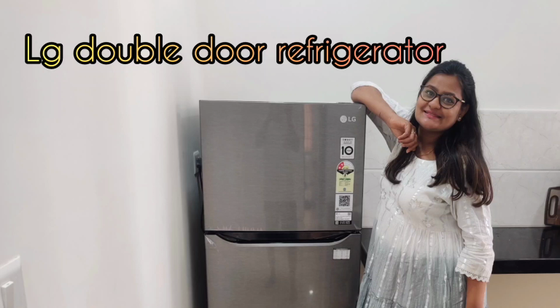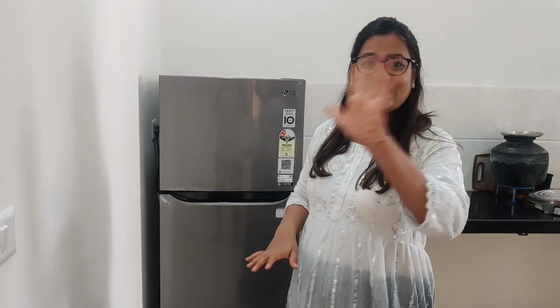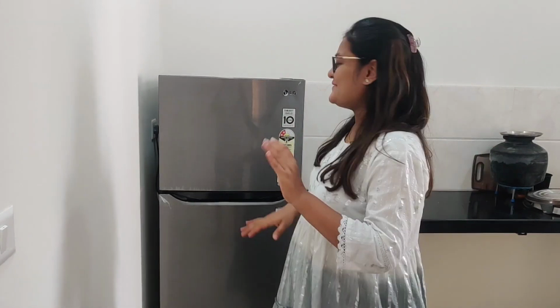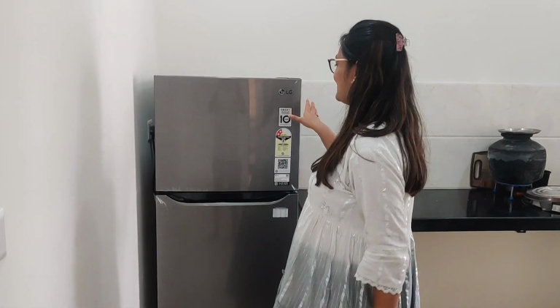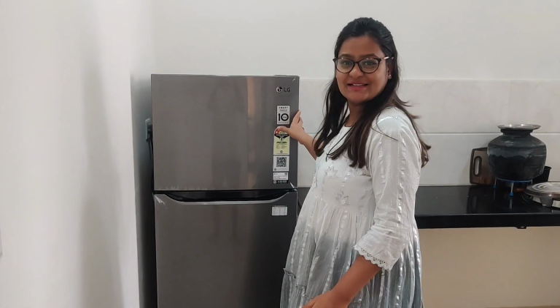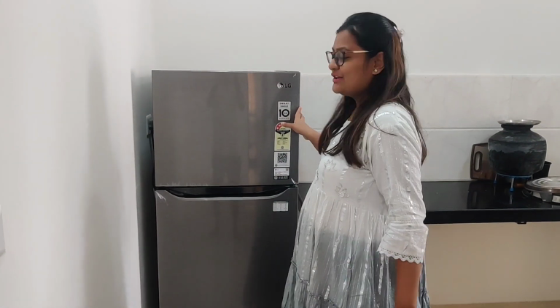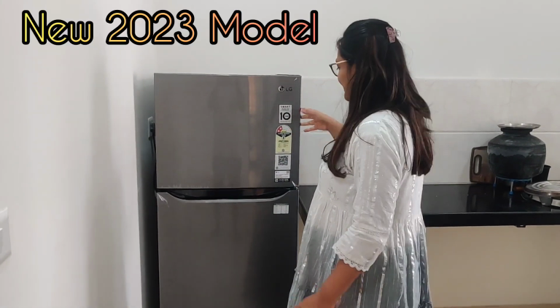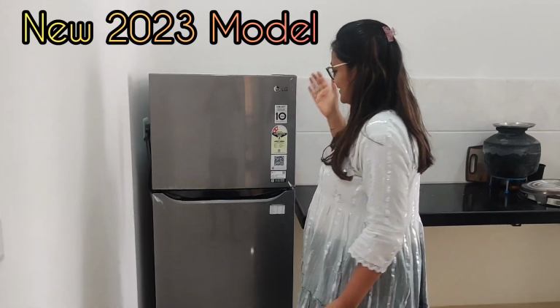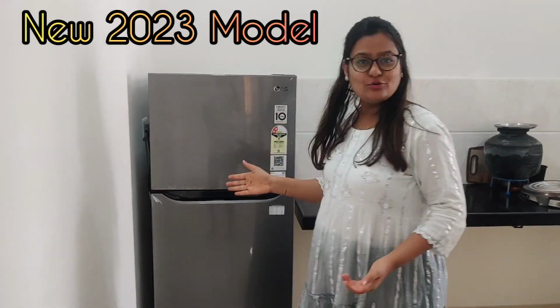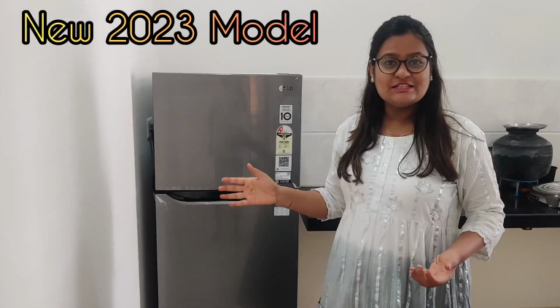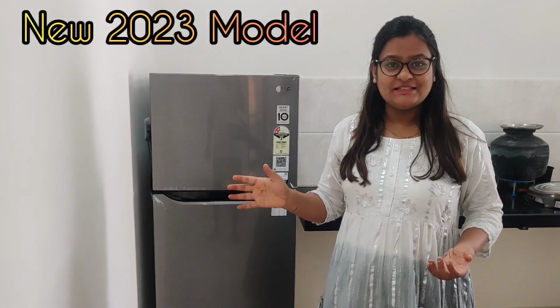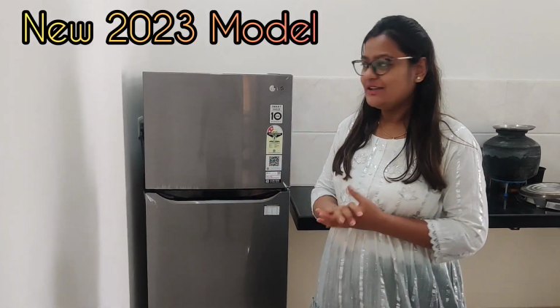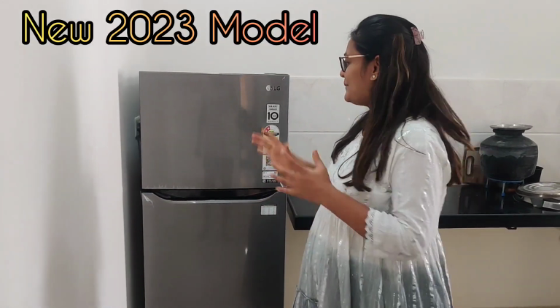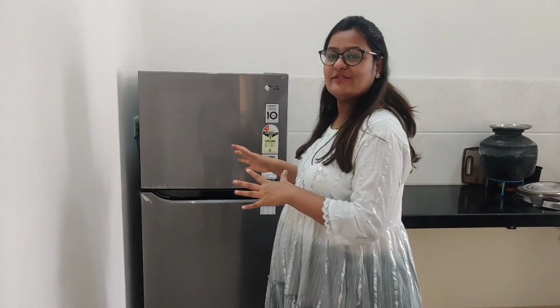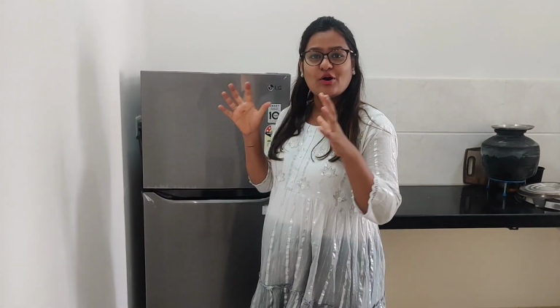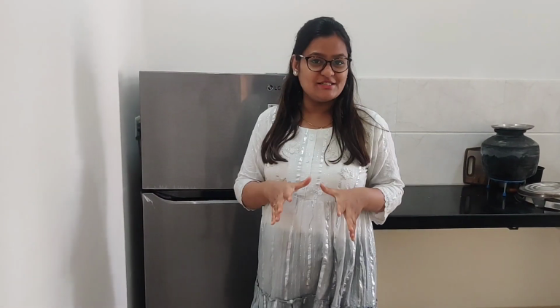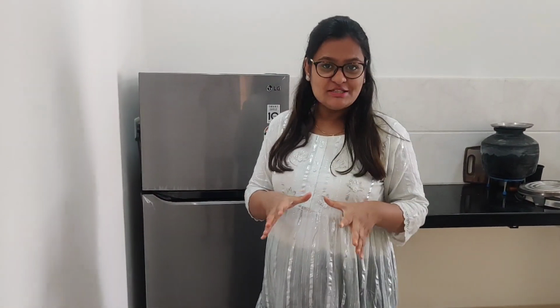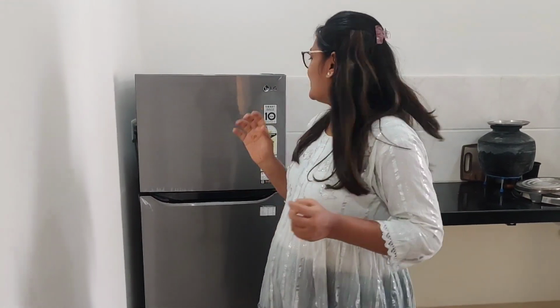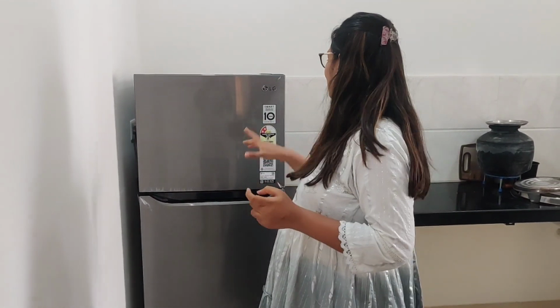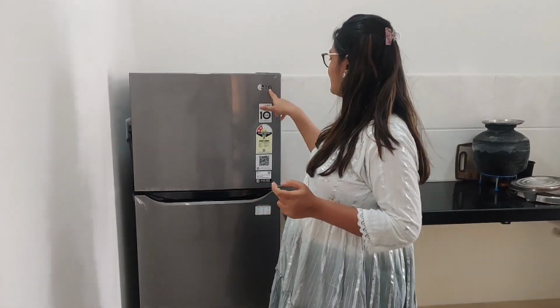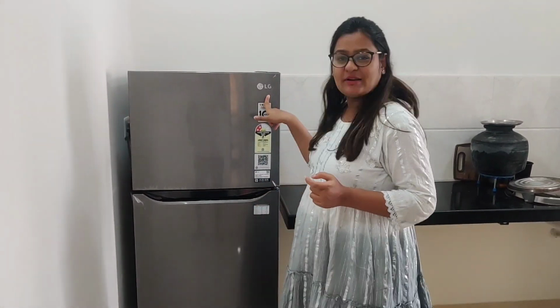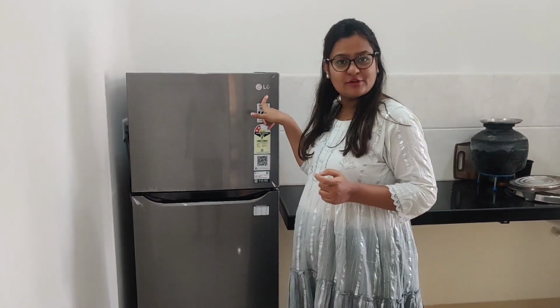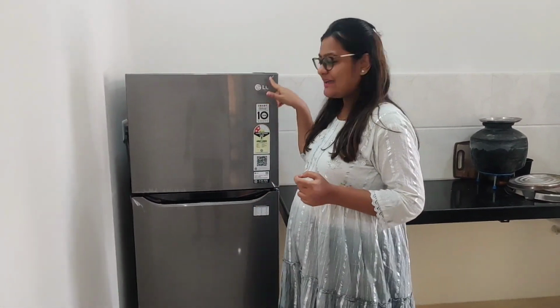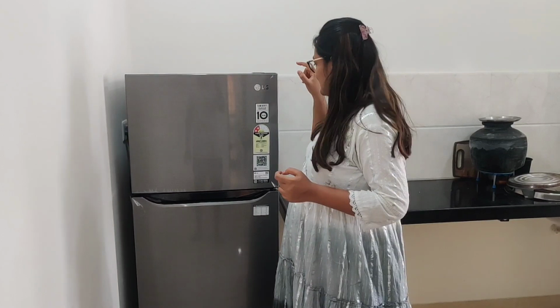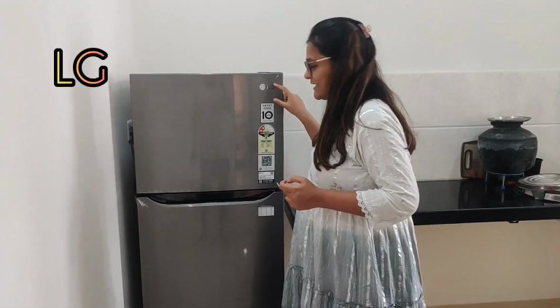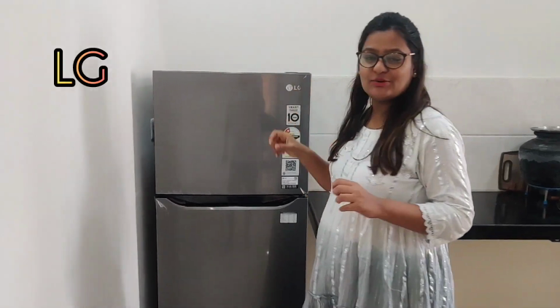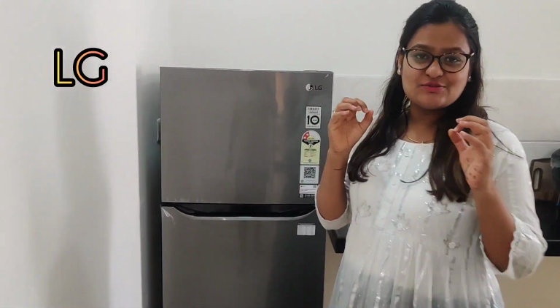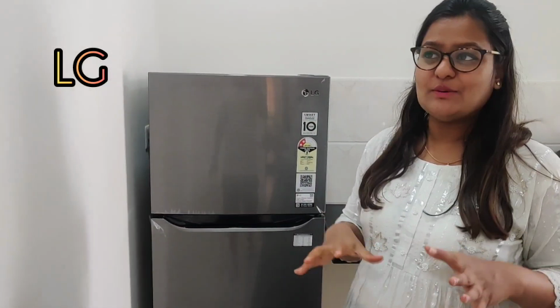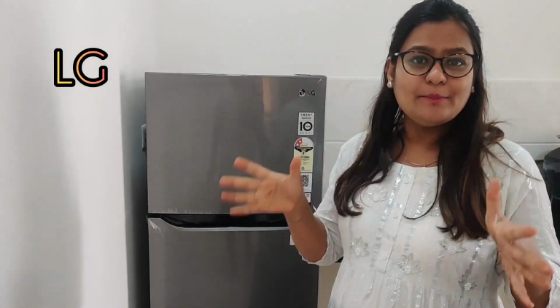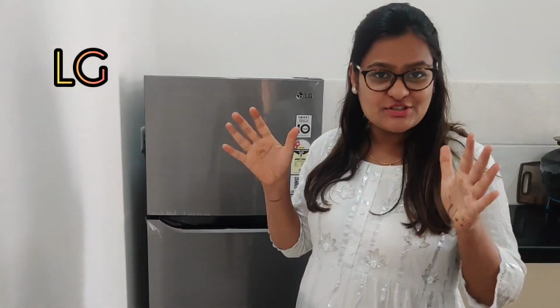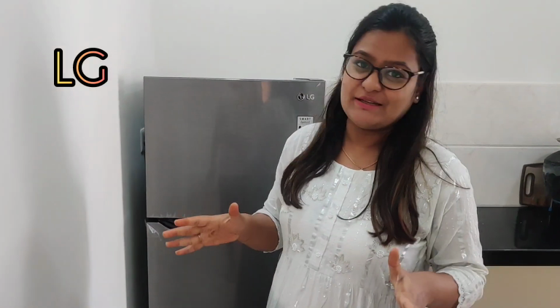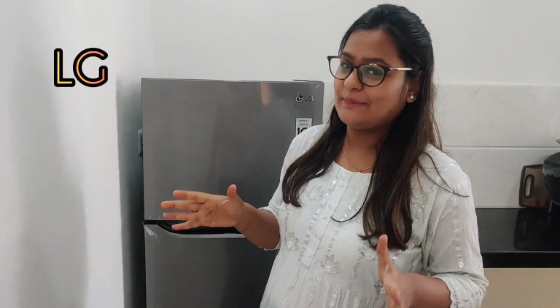Hi guys, welcome to my channel. I bought a new fridge and I am going to review it. The company I chose is LG because it is one of the top most recommended companies.